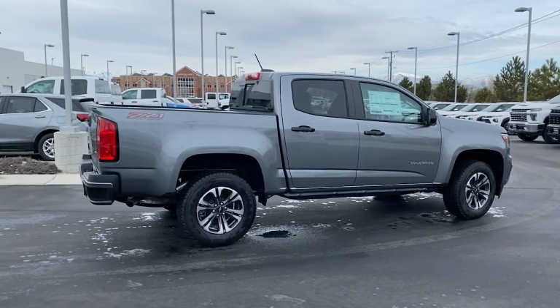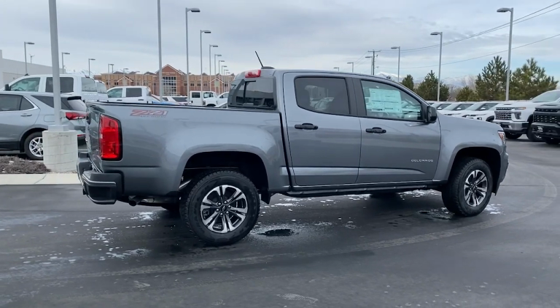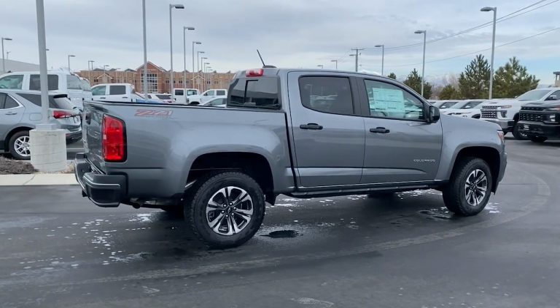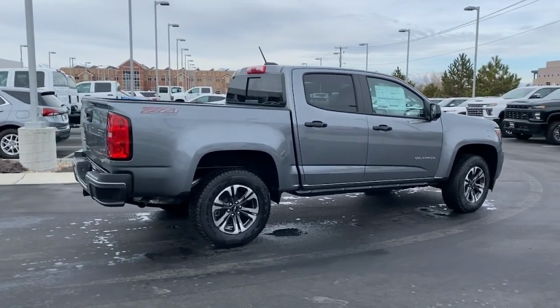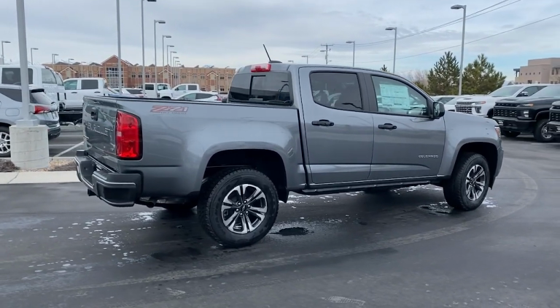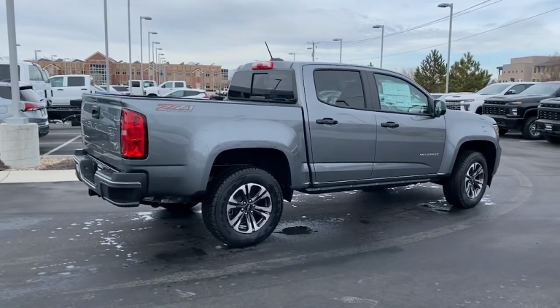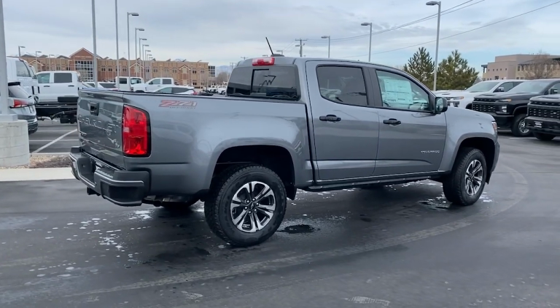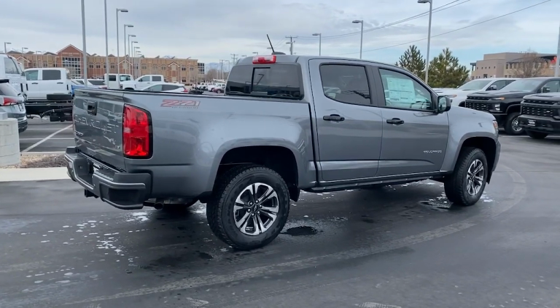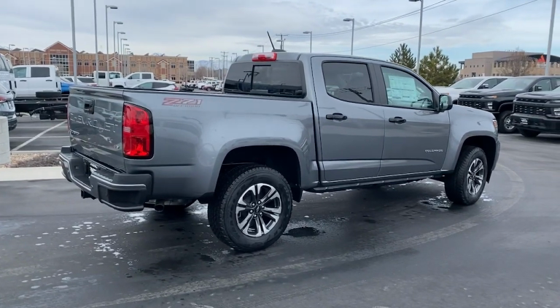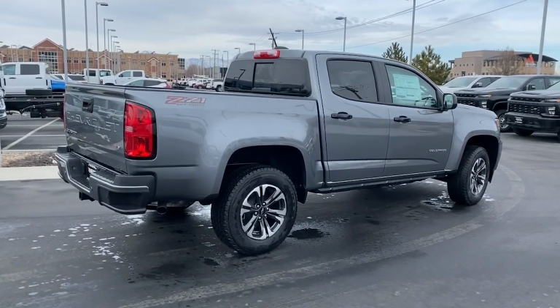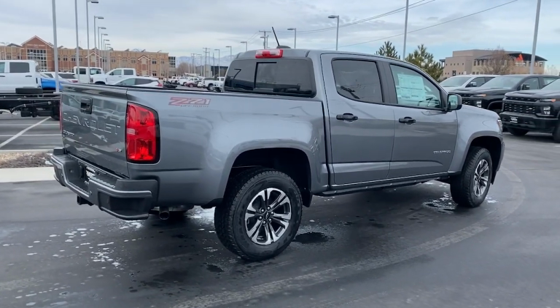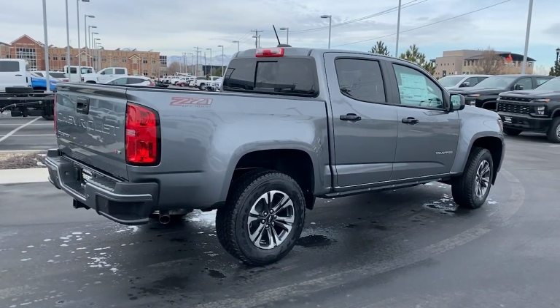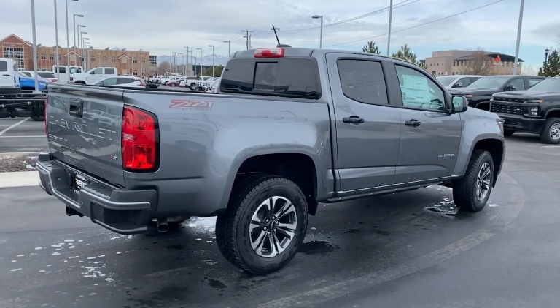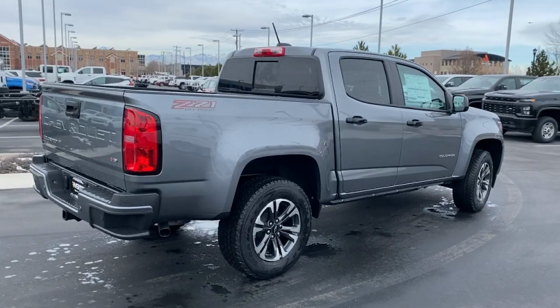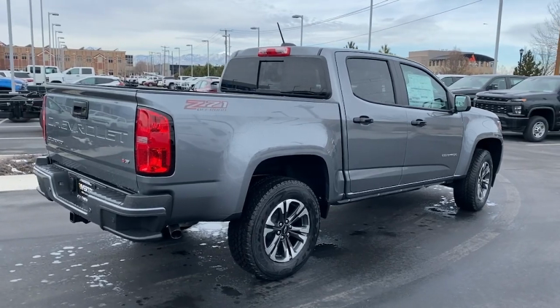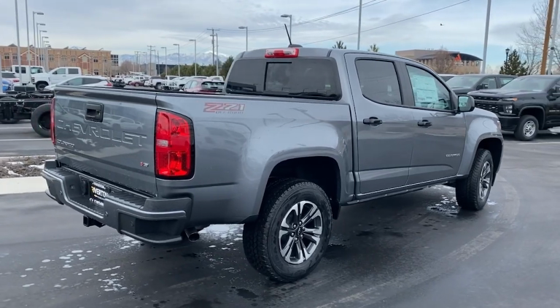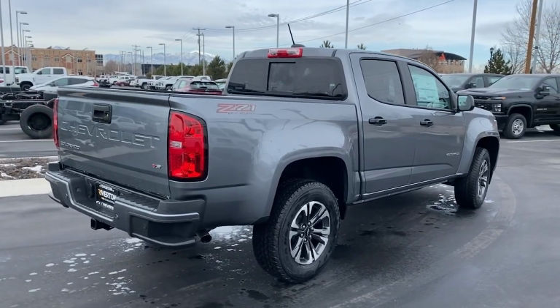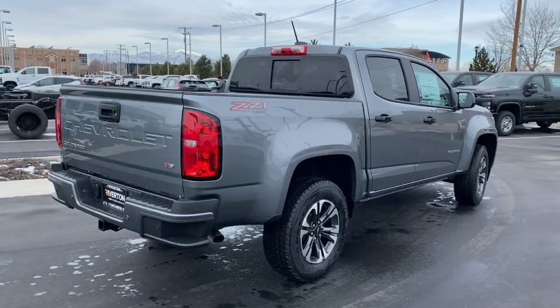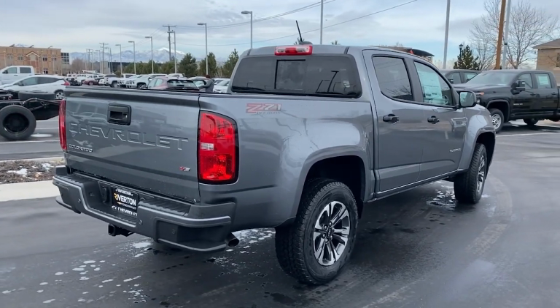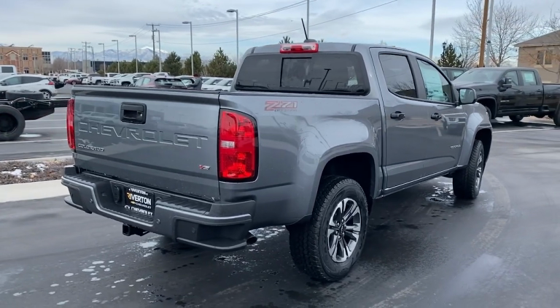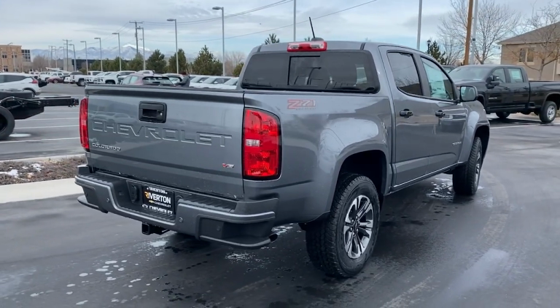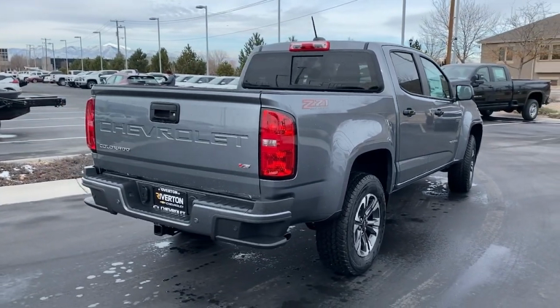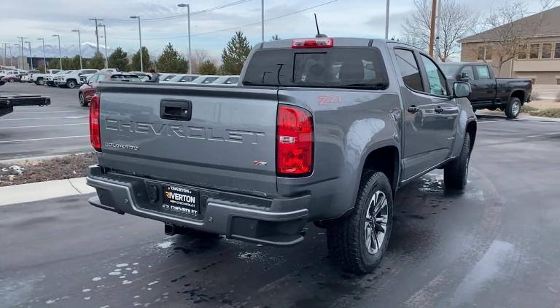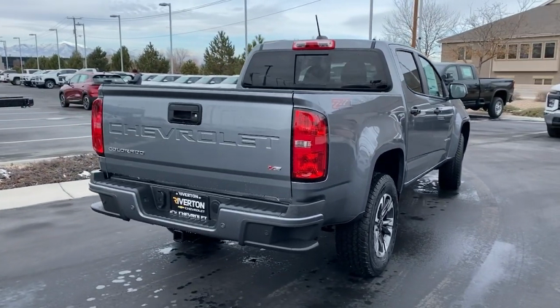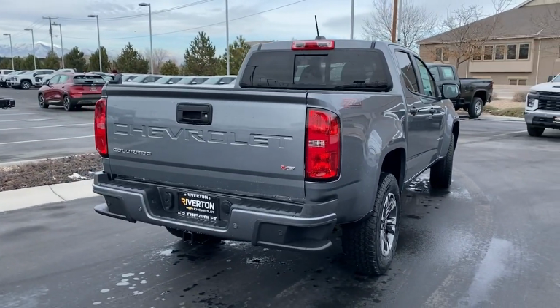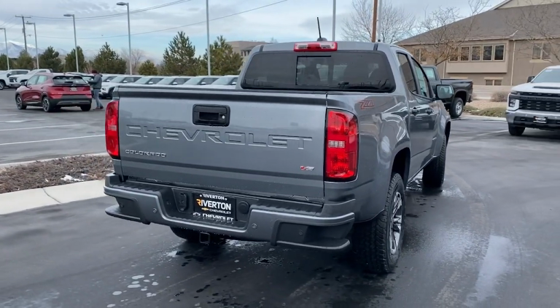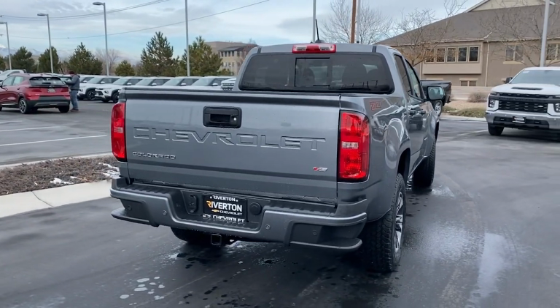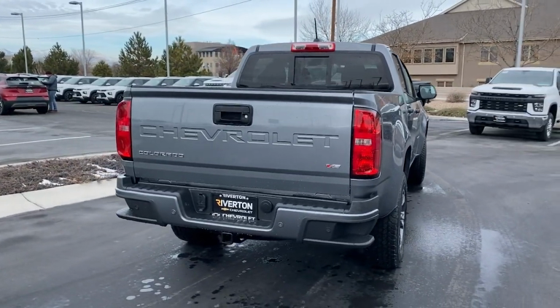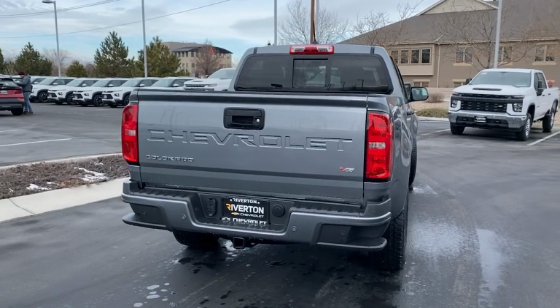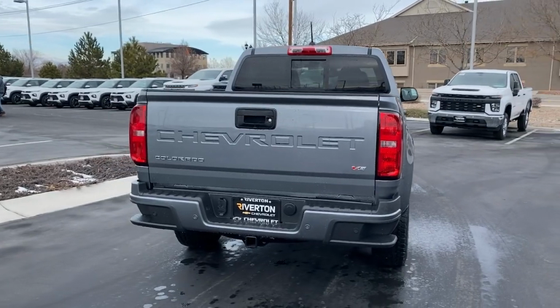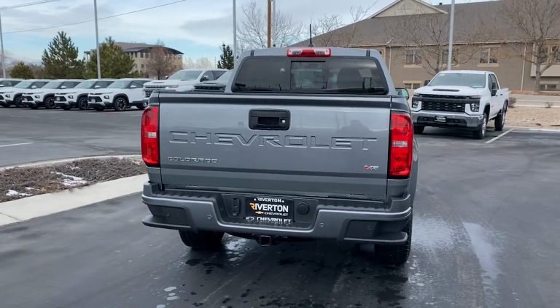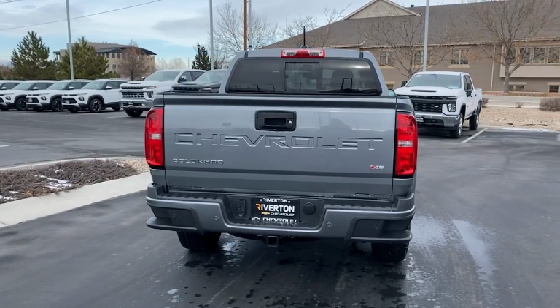Premium sound system, electronic stability control, alarm, aluminum wheels. Have fun, drive smart, get the job done — count on the Colorado.